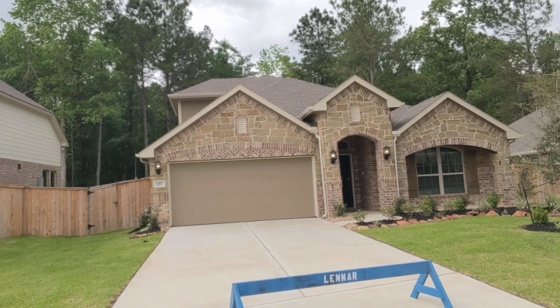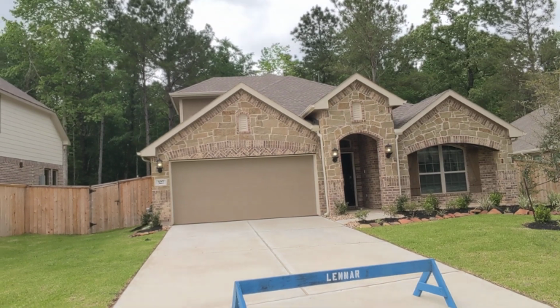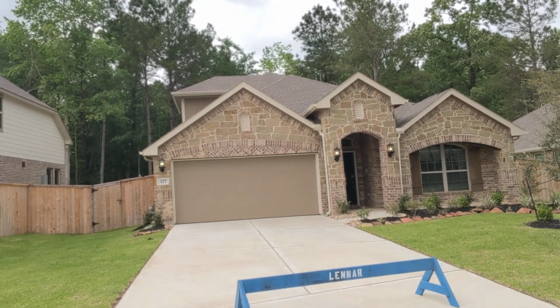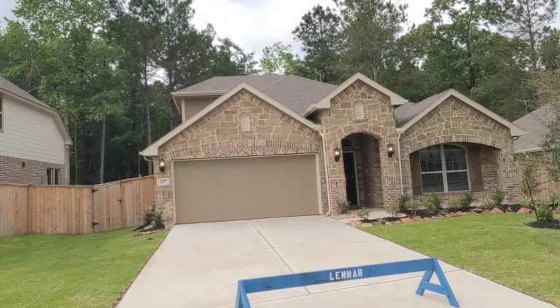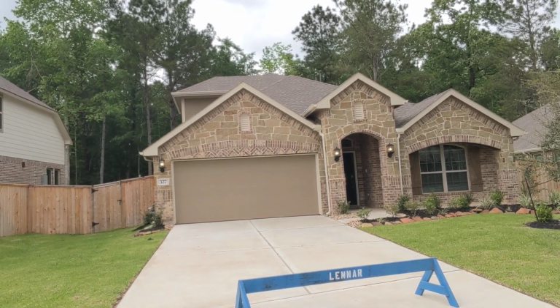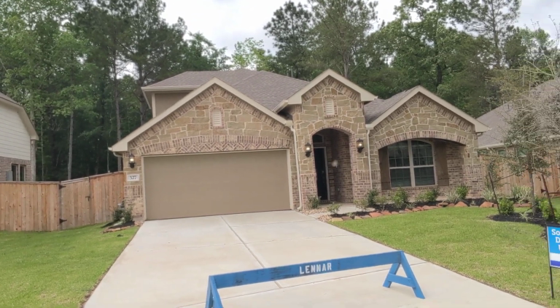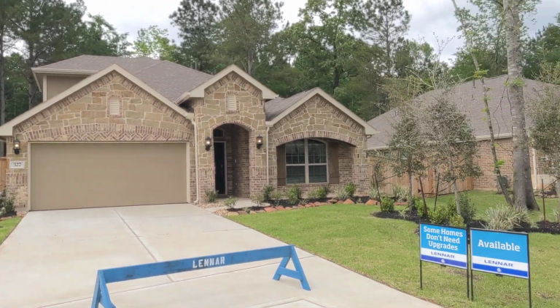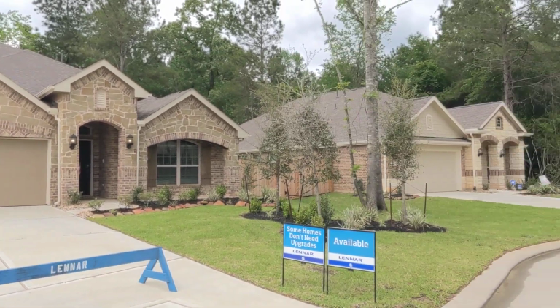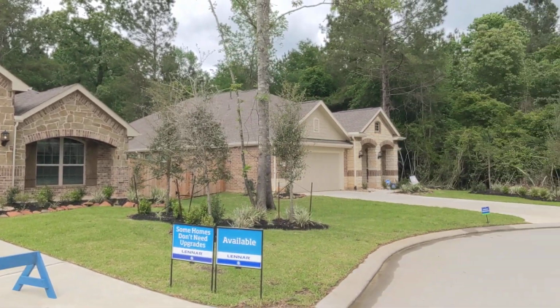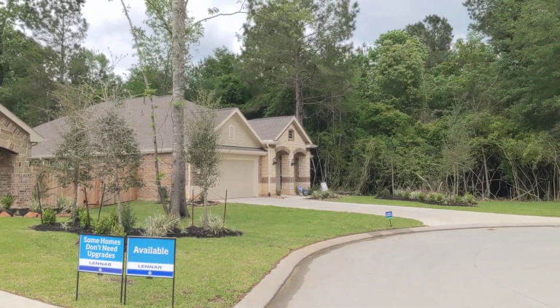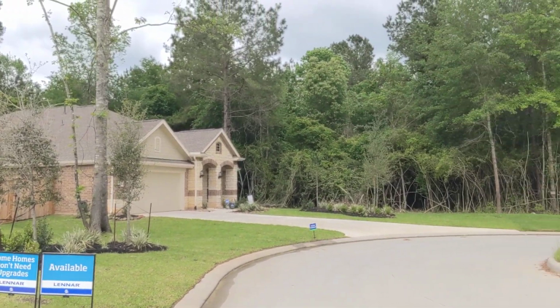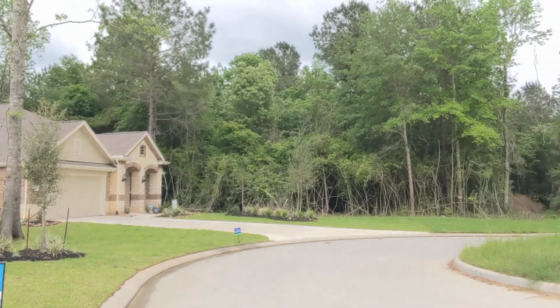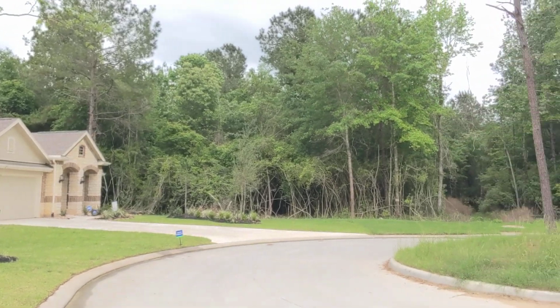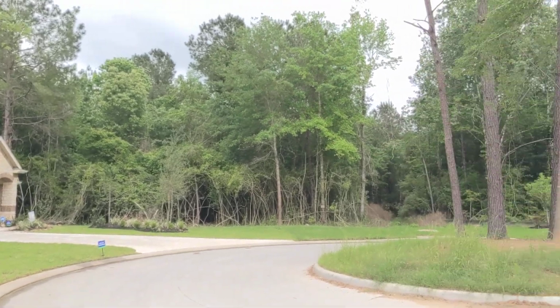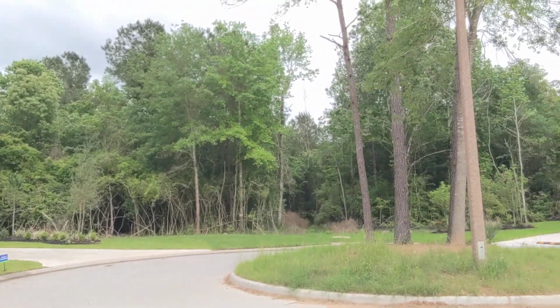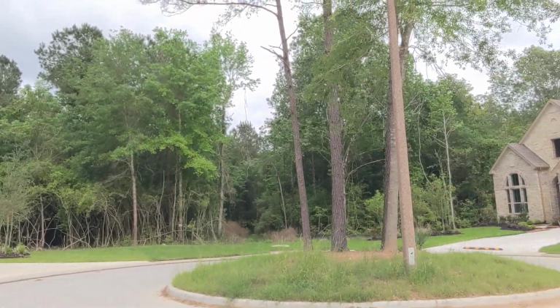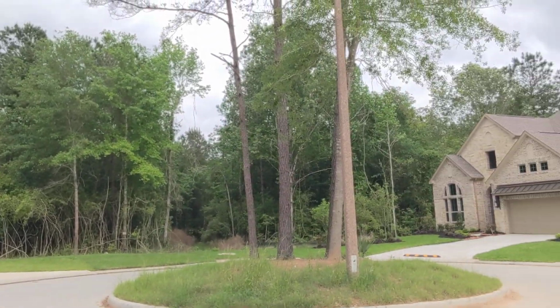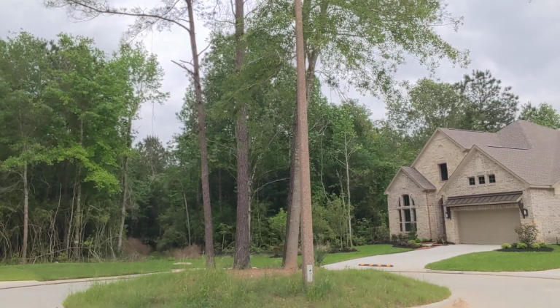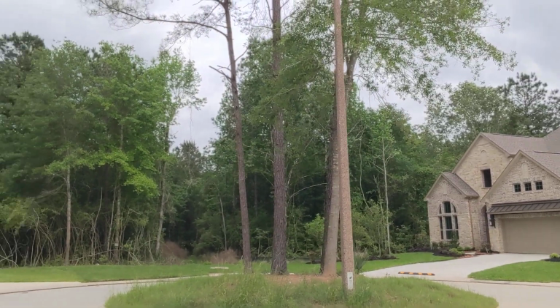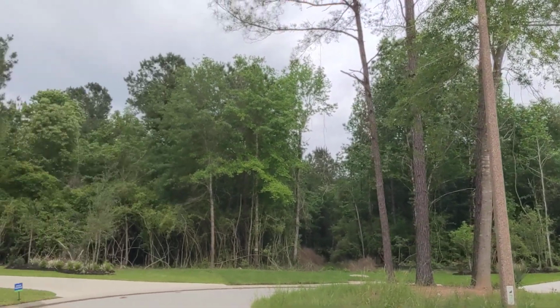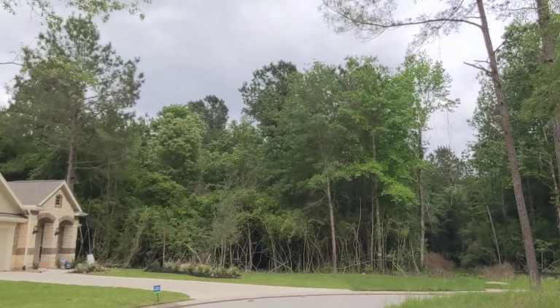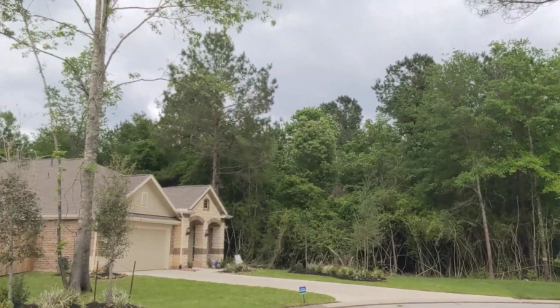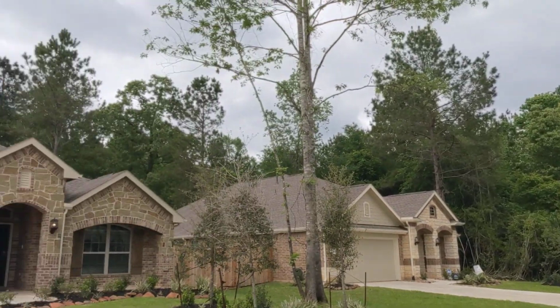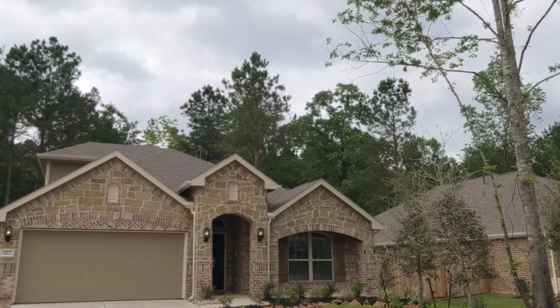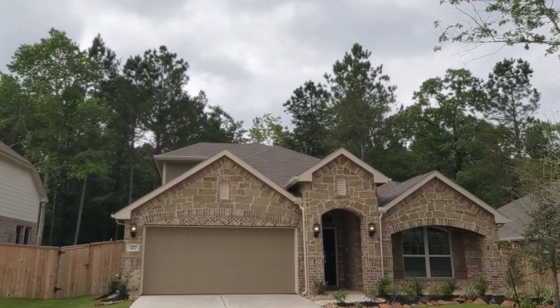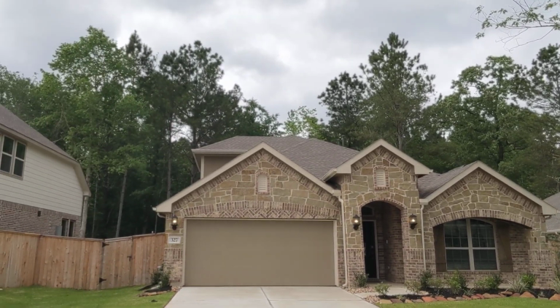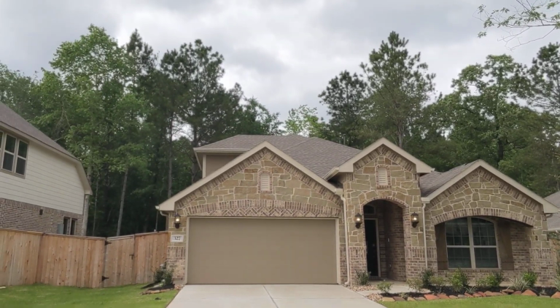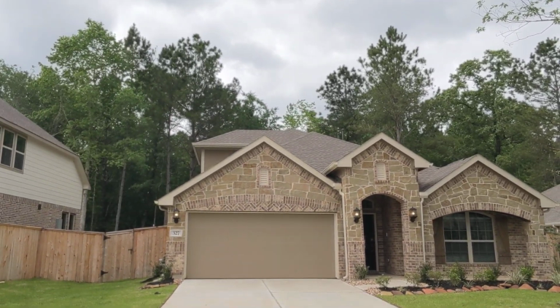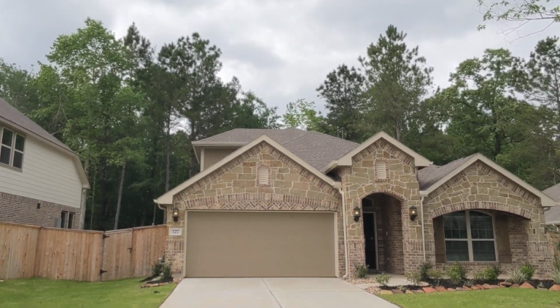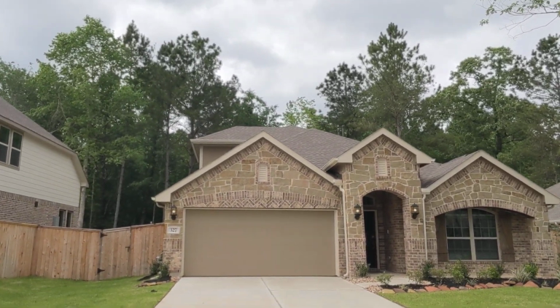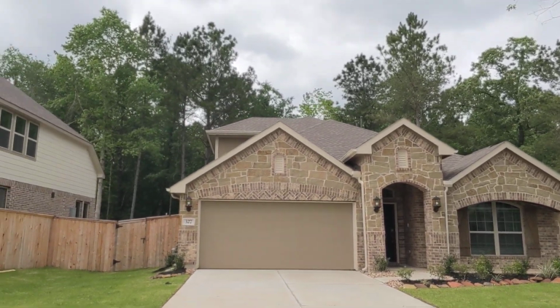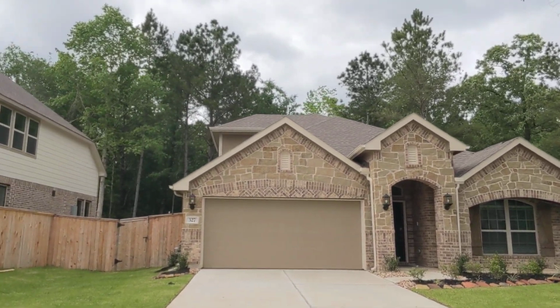Here's your home from the exterior. Remember, we're located on the cul-de-sac here in Wood Forest — beautiful street here in Bronze Trace — and then no back neighbors on this particular lot.